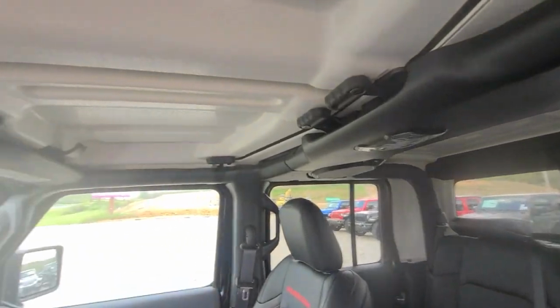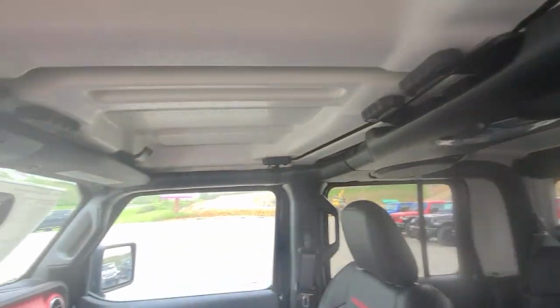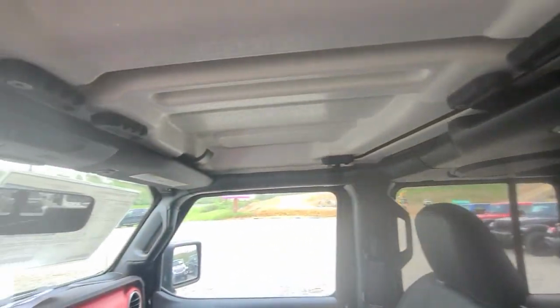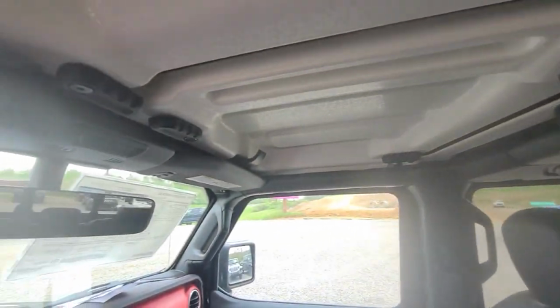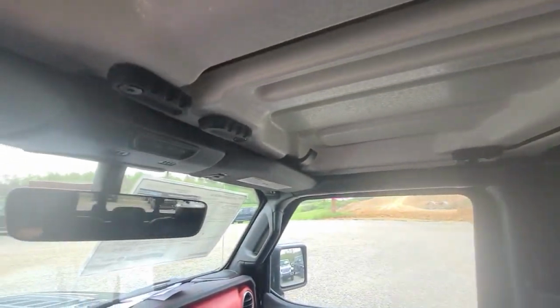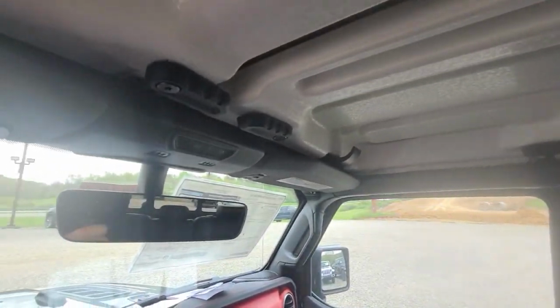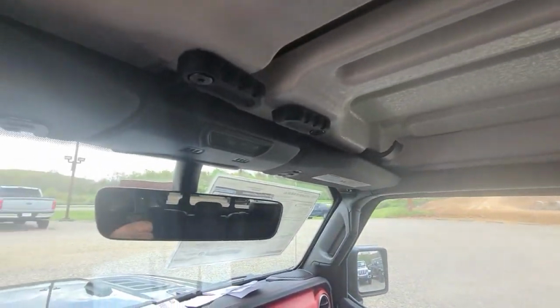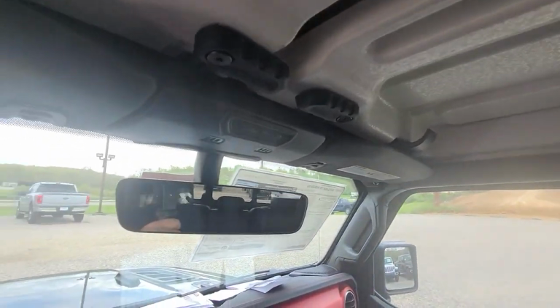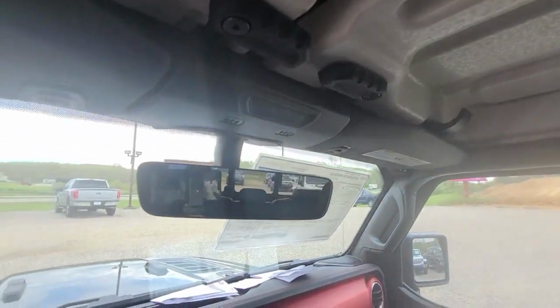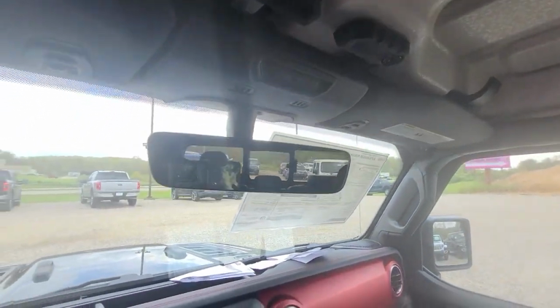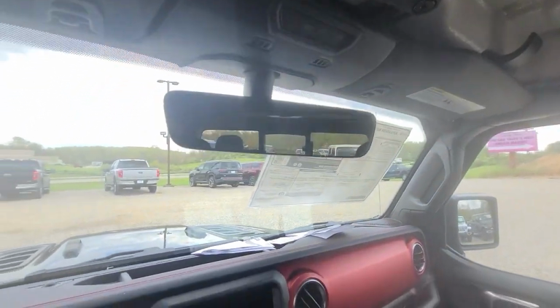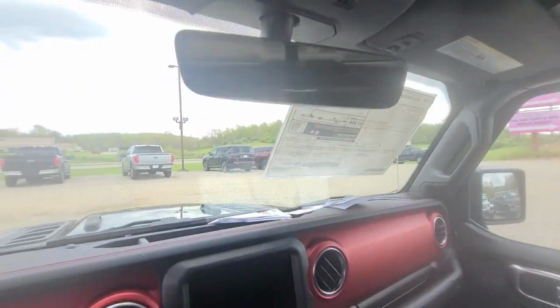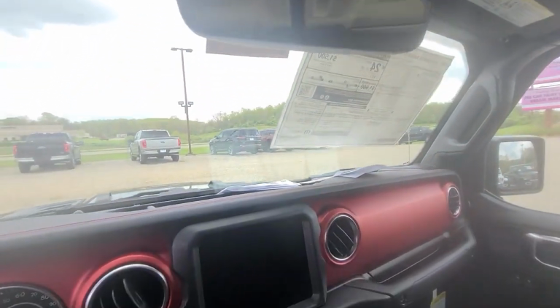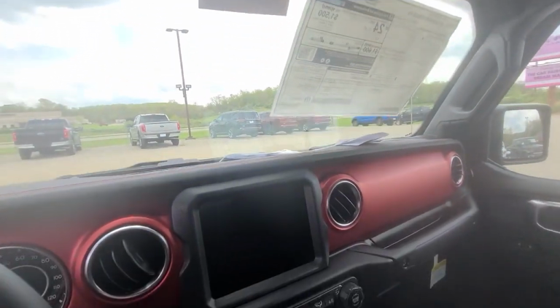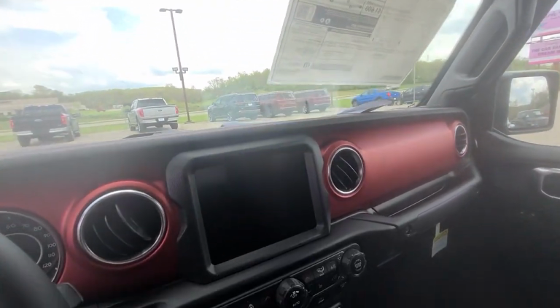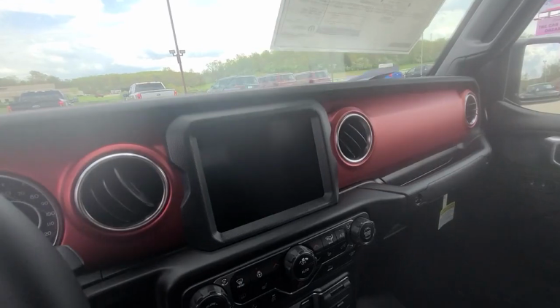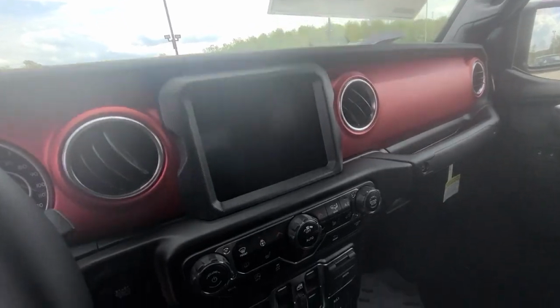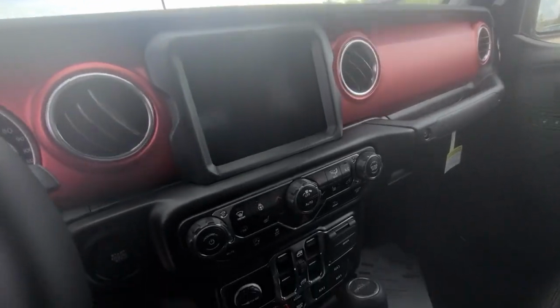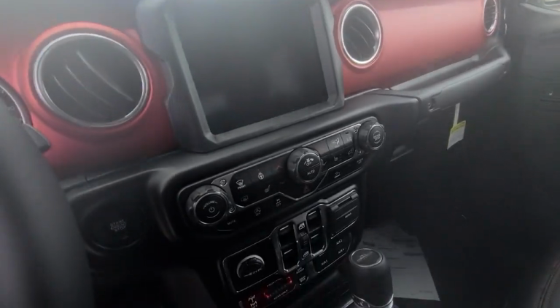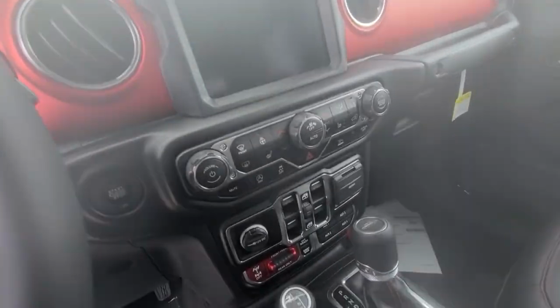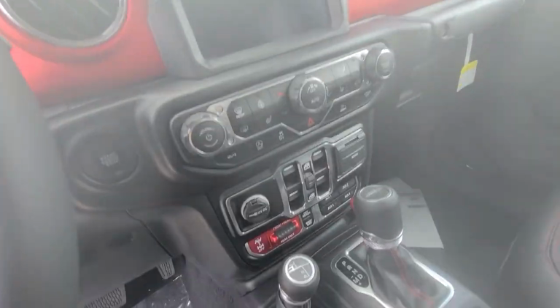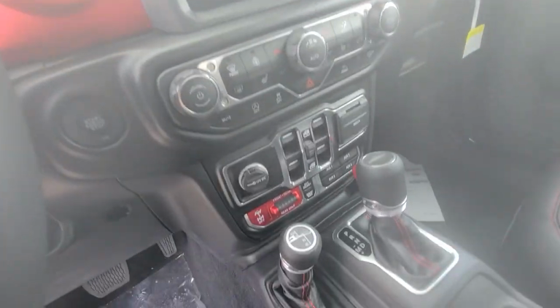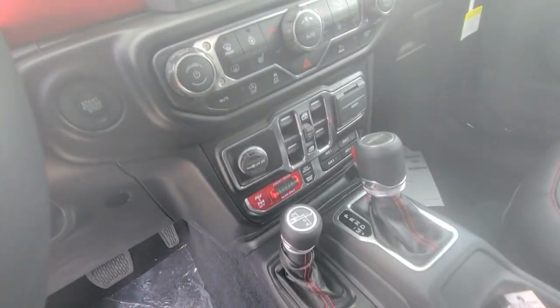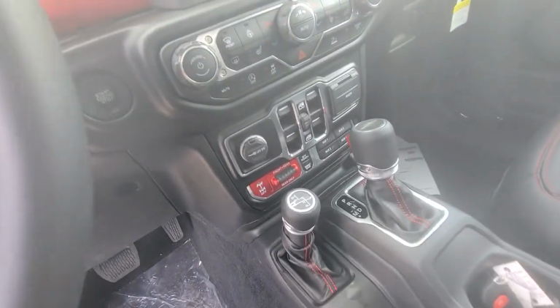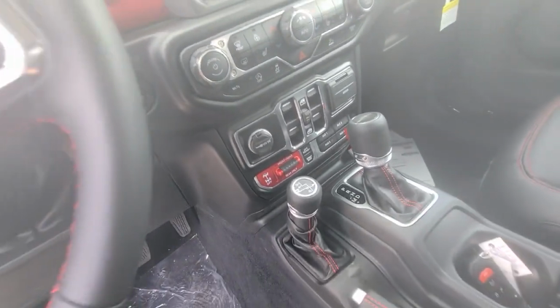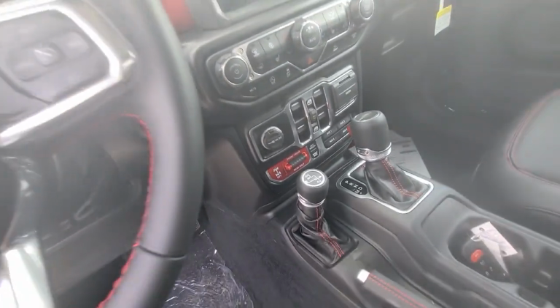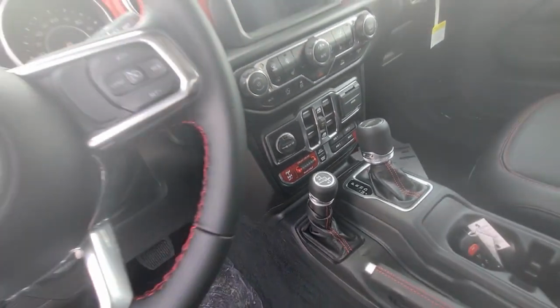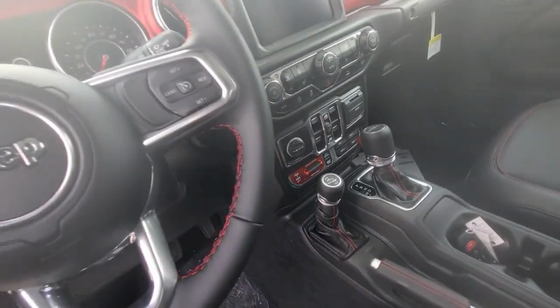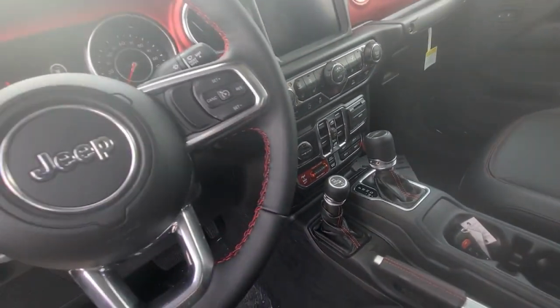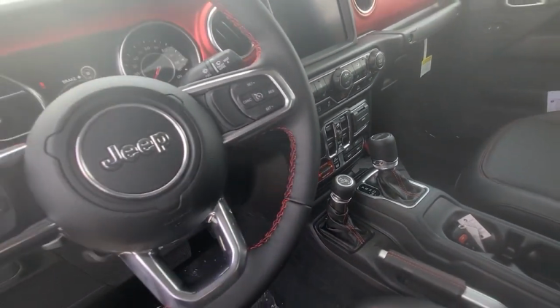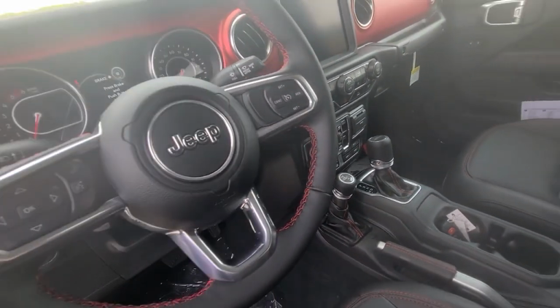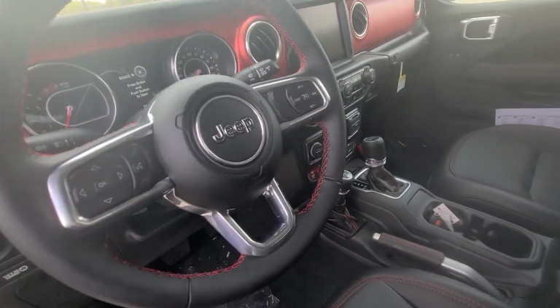Electronic stability control, locking limited slip differential, intermittent wipers, universal garage door opener, trip computer.